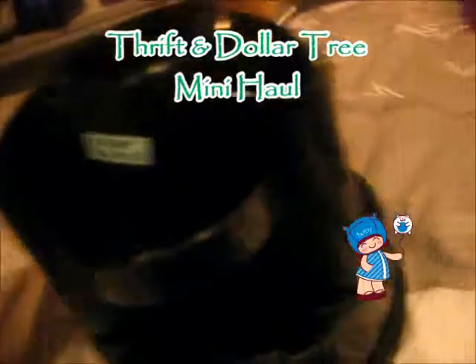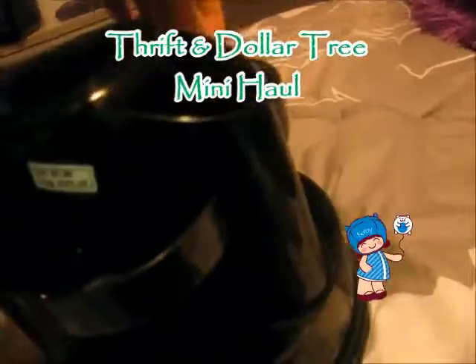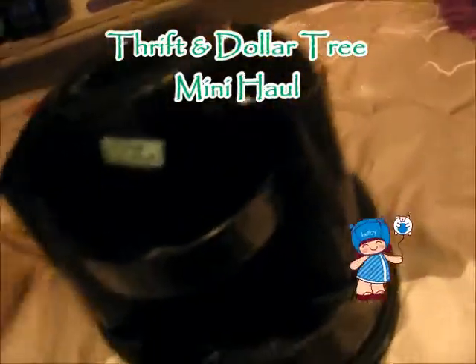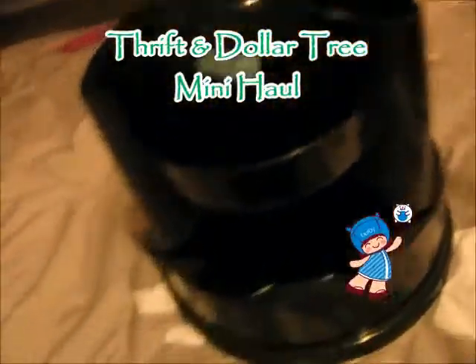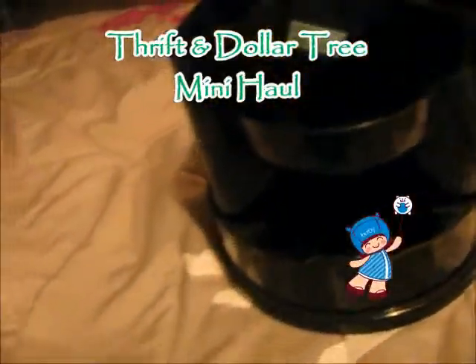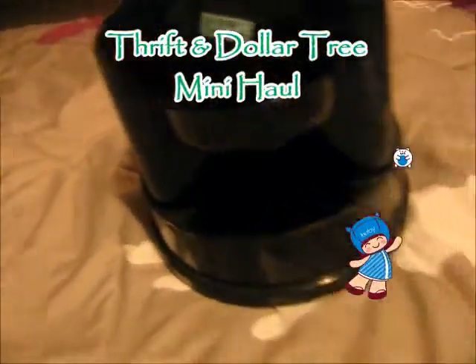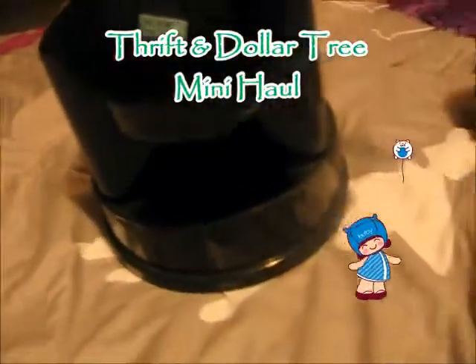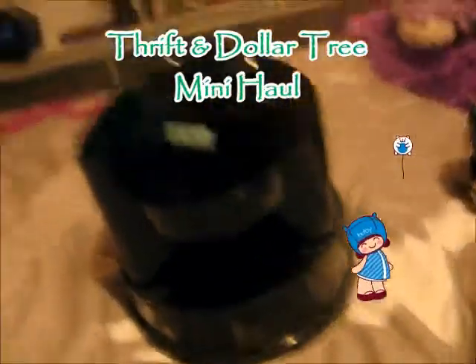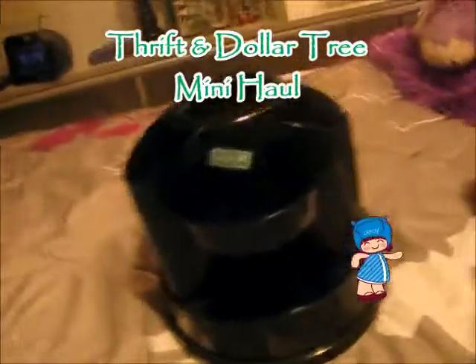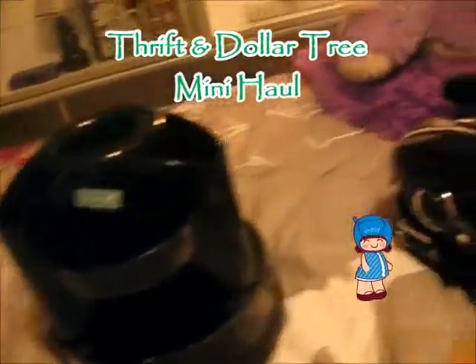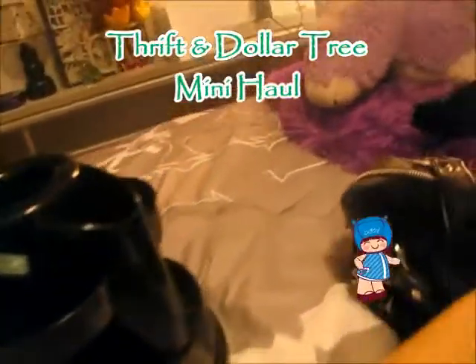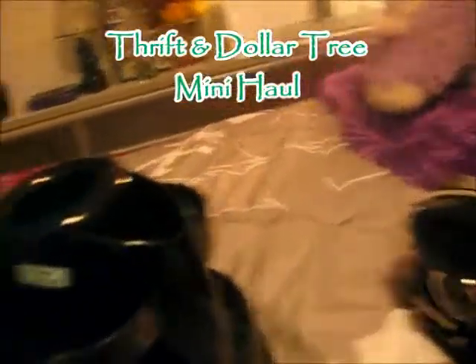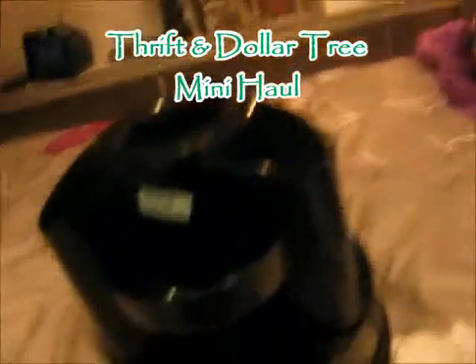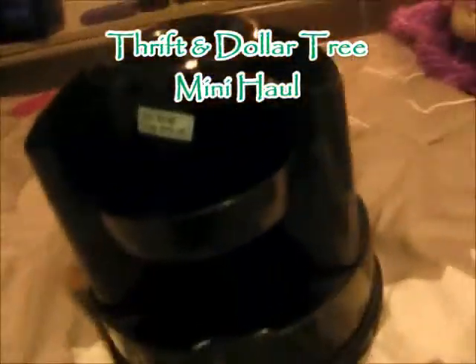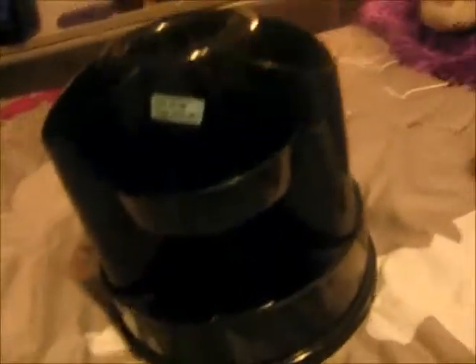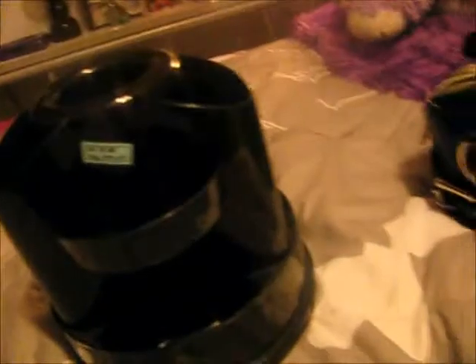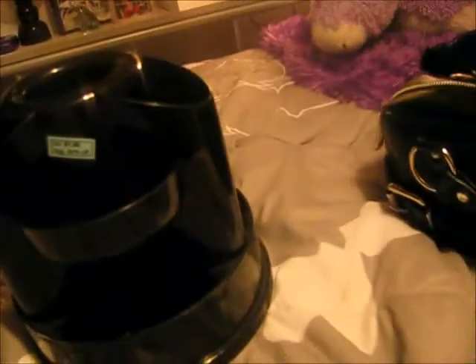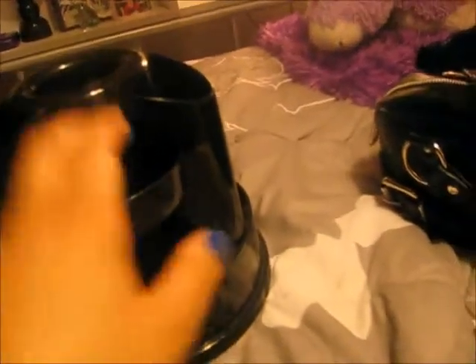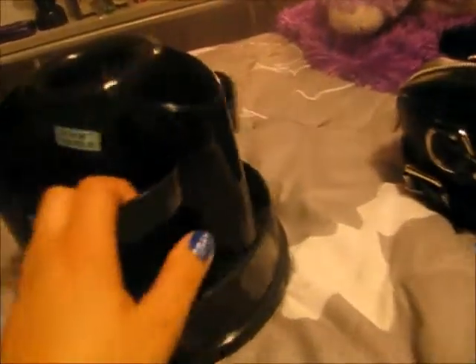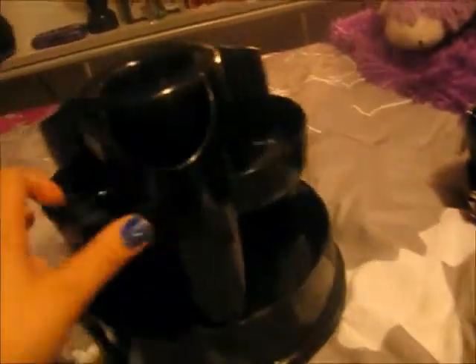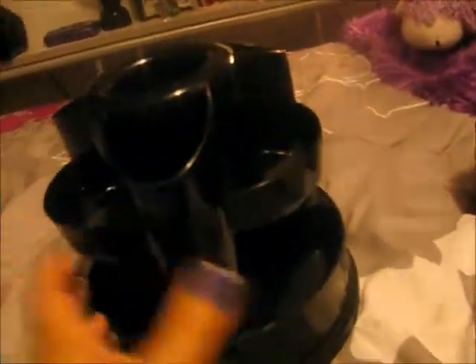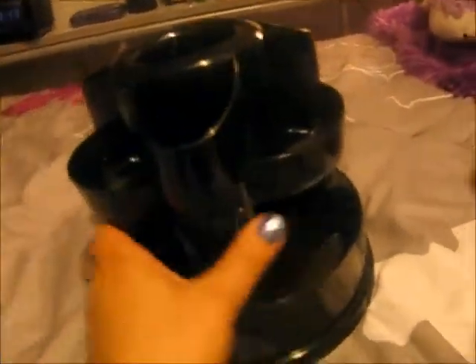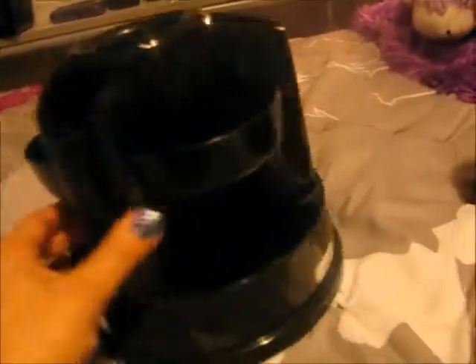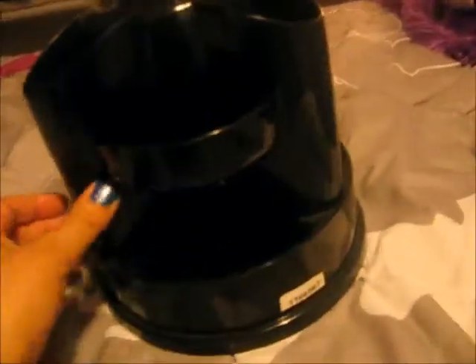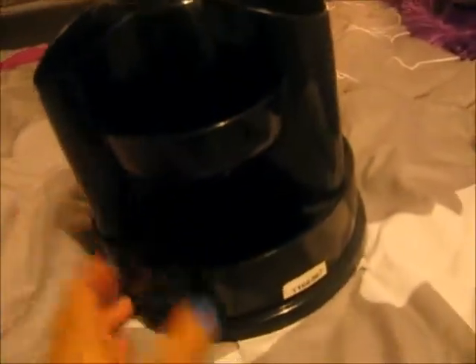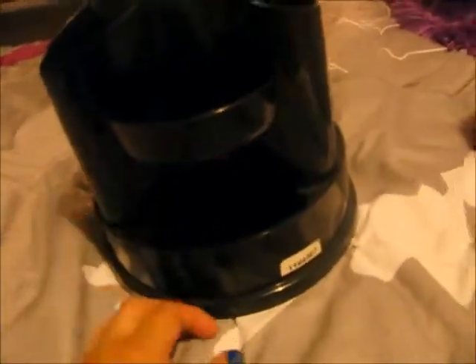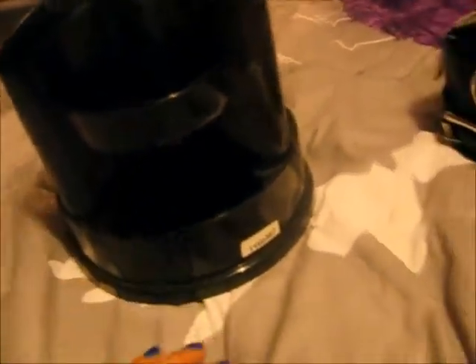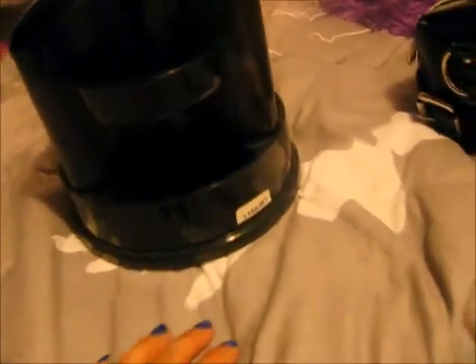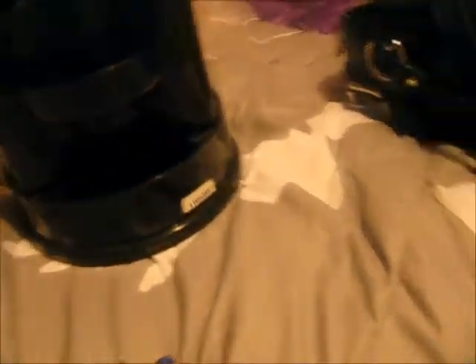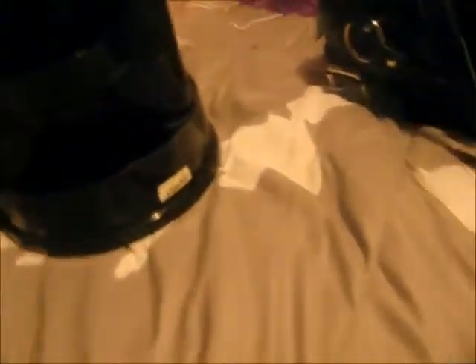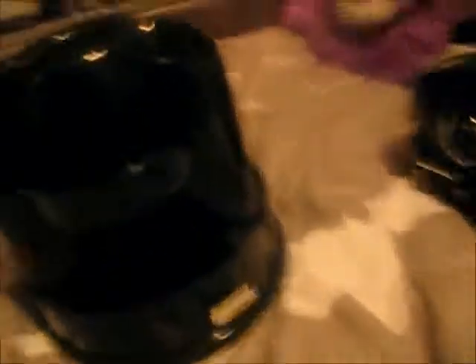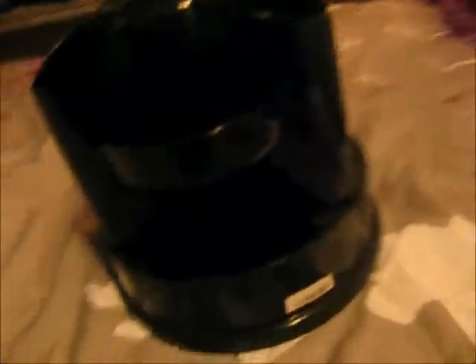Sorry for the horrible lighting in my room, but I was just going to do another mini haul. I went thrifting today, and now I'm broke. So, here goes.